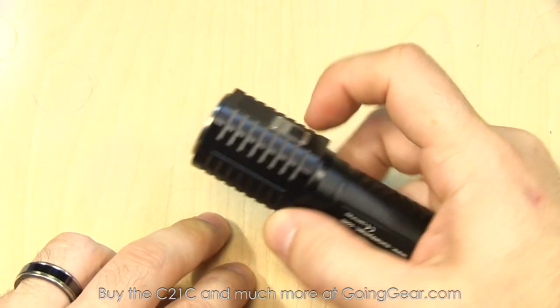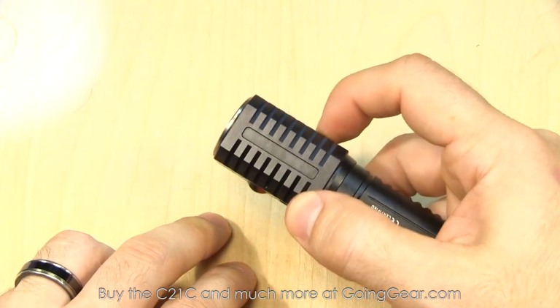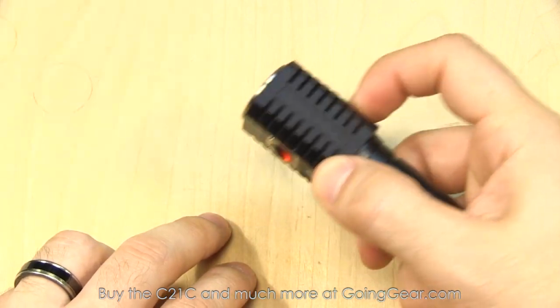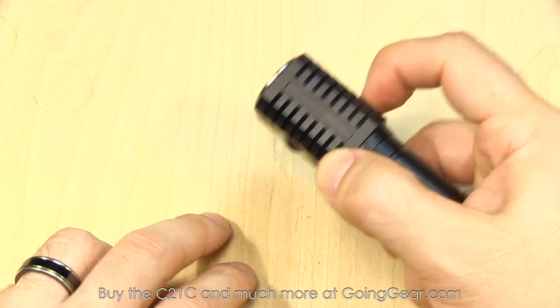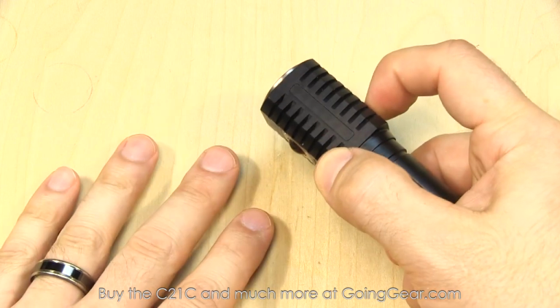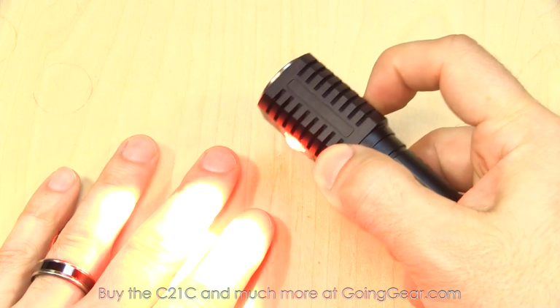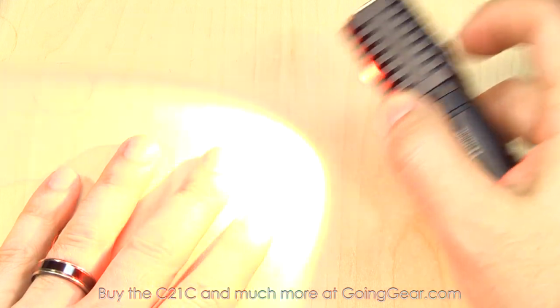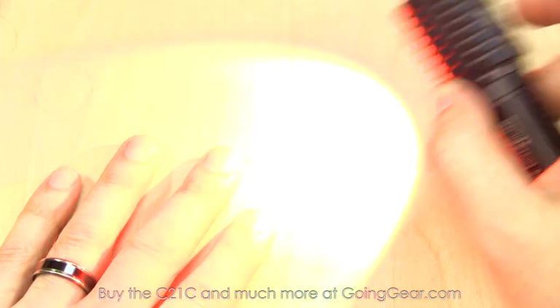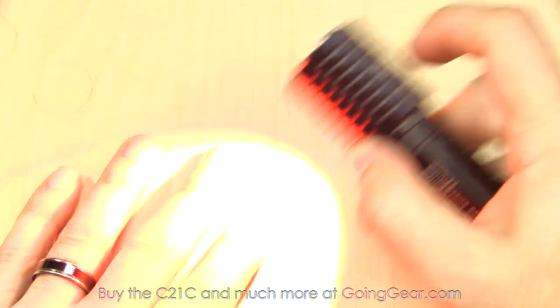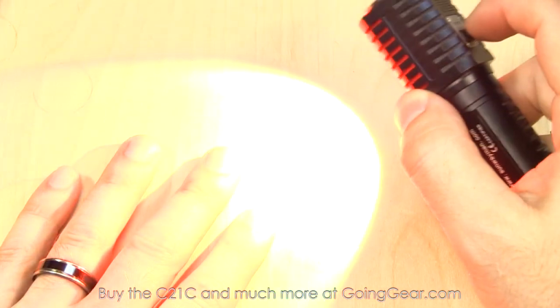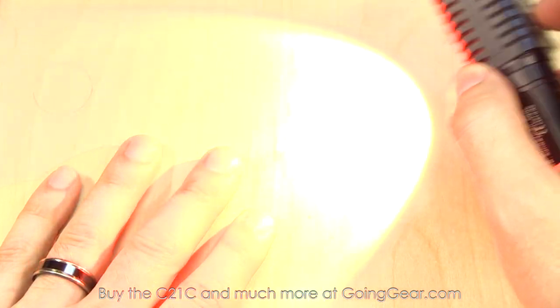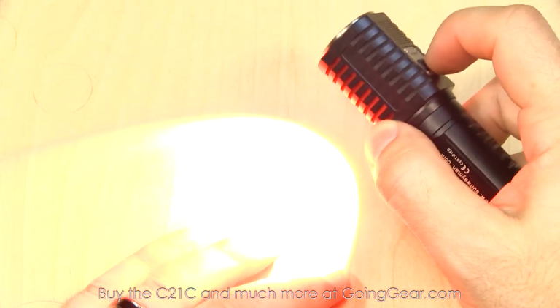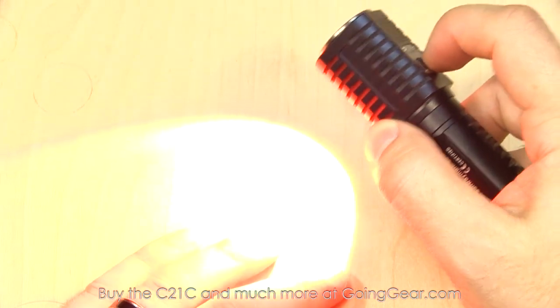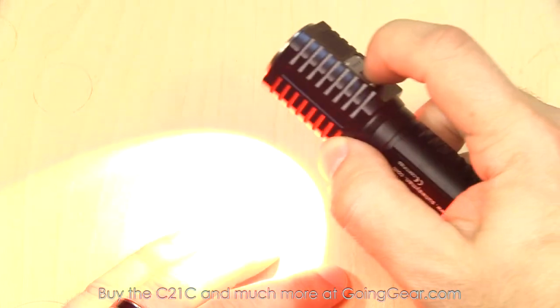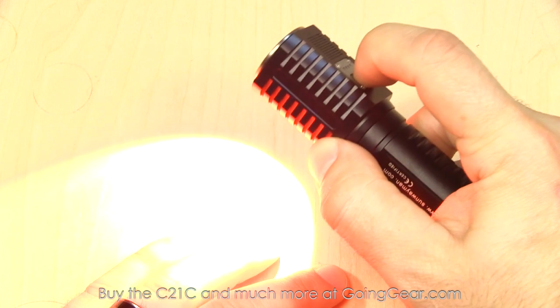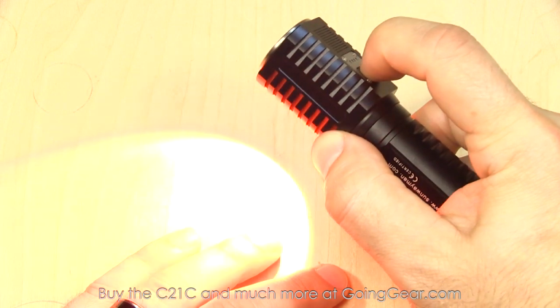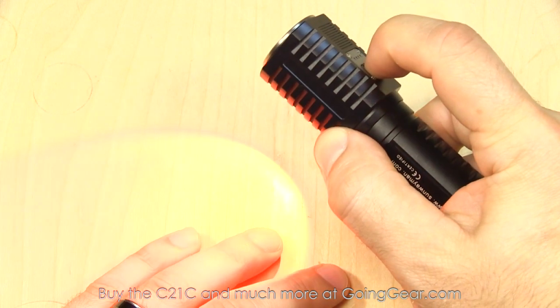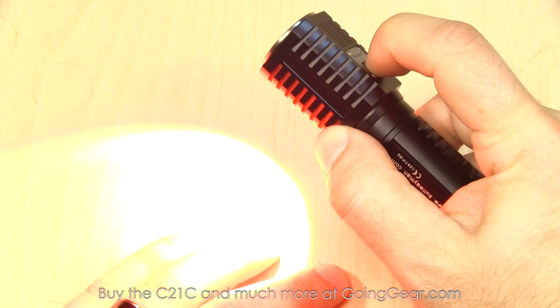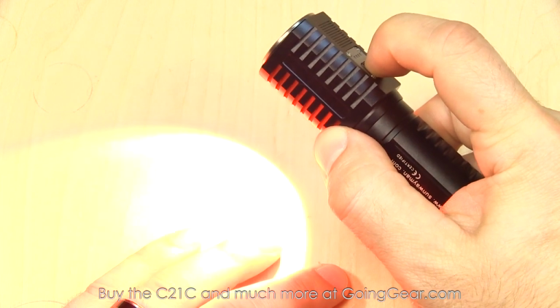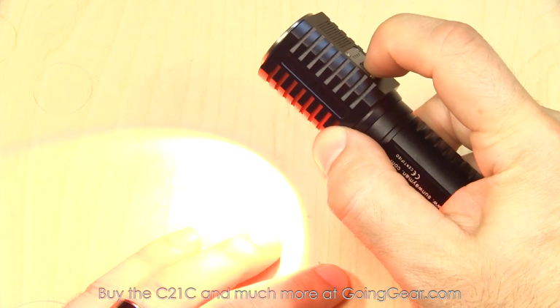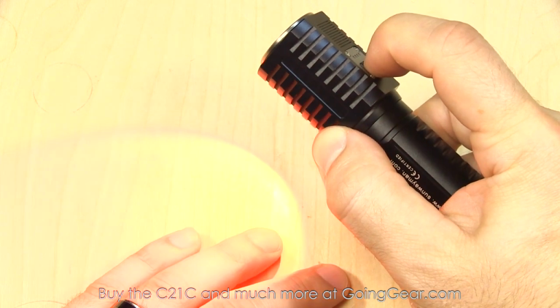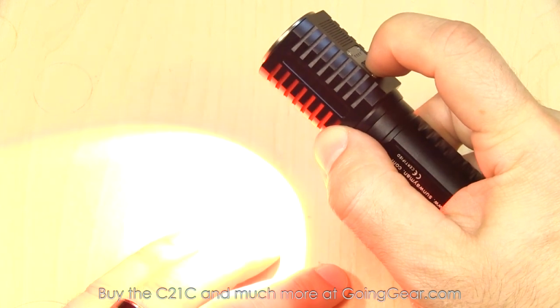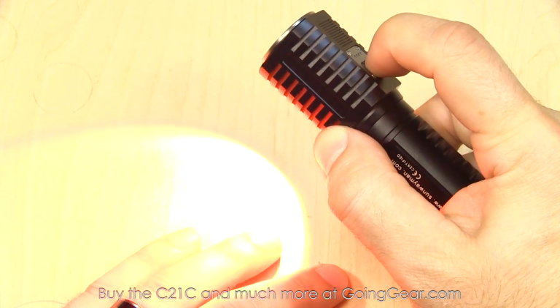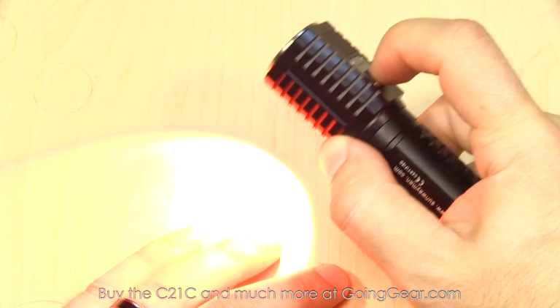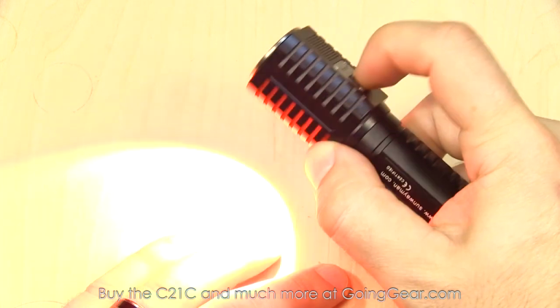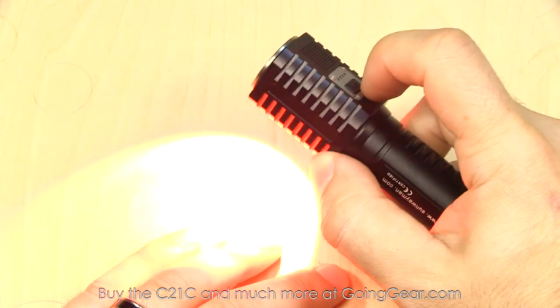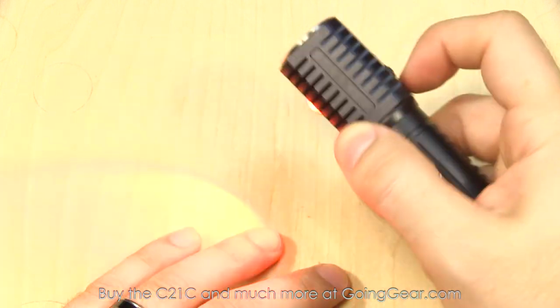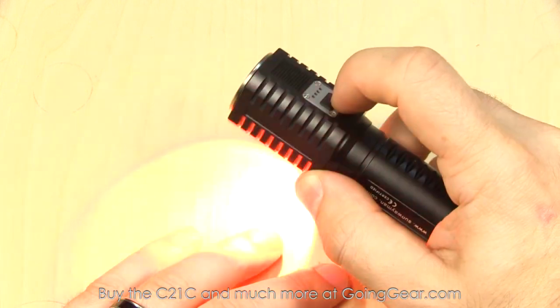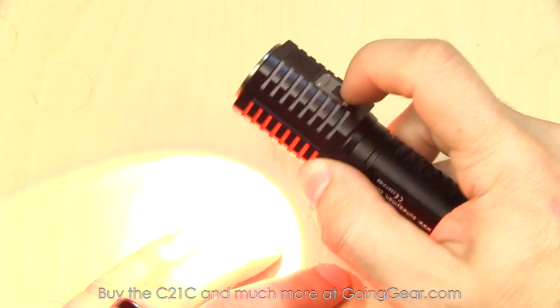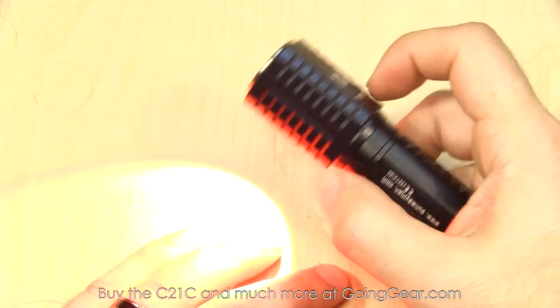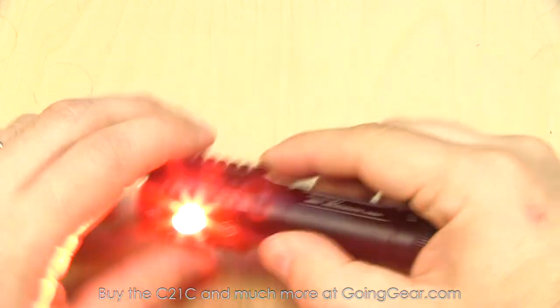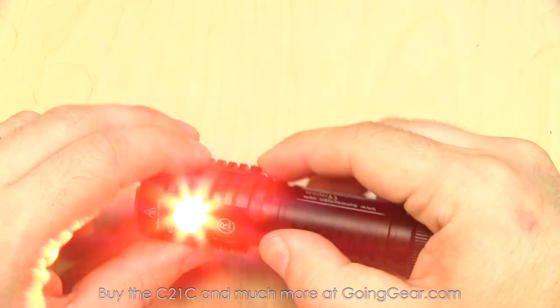It'll then go into SOS. Same thing for the red, but you press and hold instead to turn it on. Once you have it on, you can cycle through the different red outputs, and you have the same flashing modes — double click for strobe, then double click again for SOS.